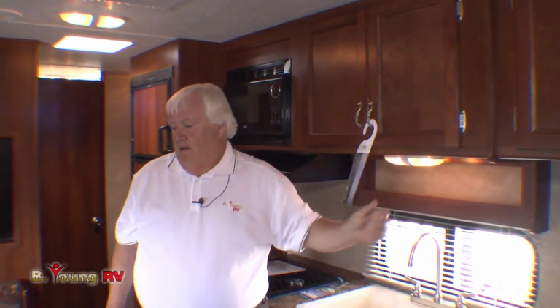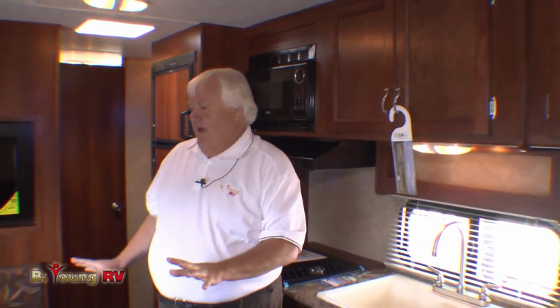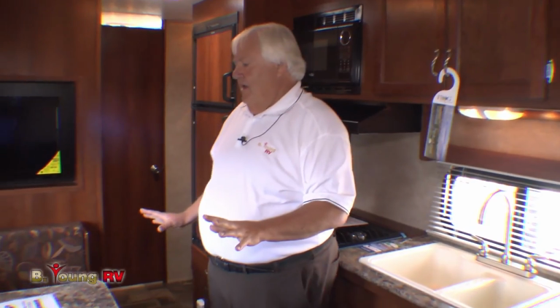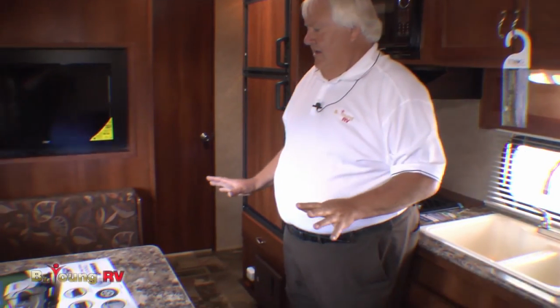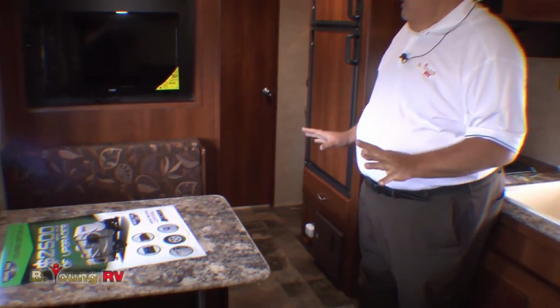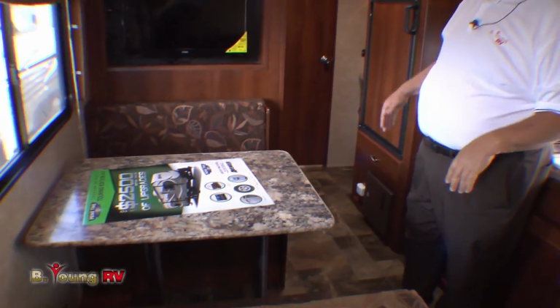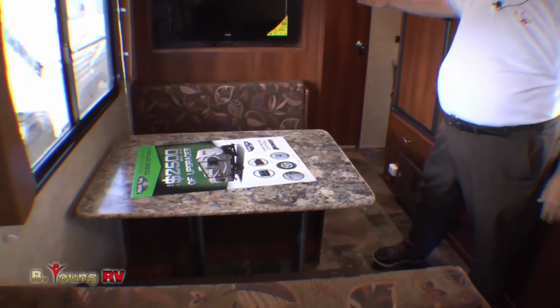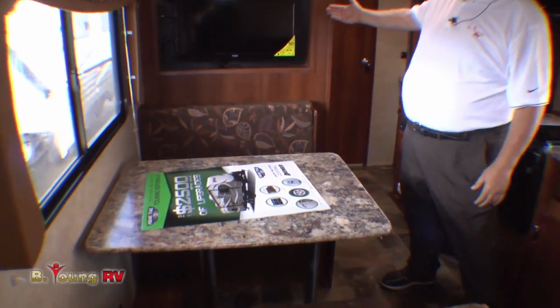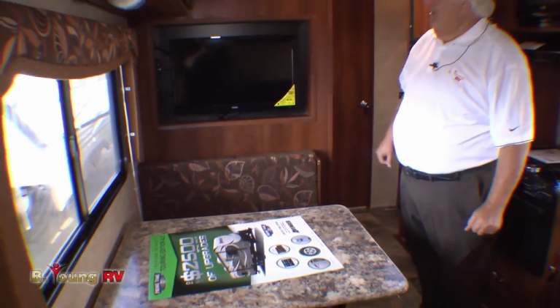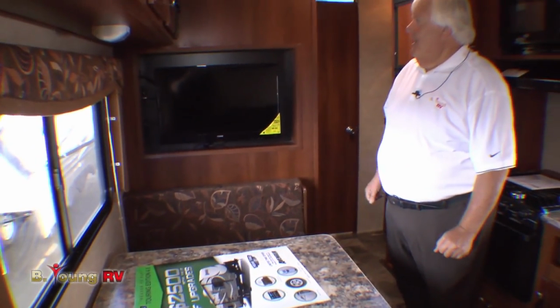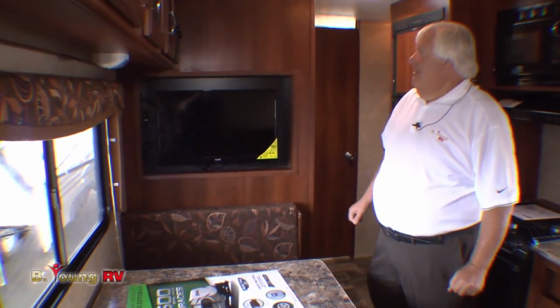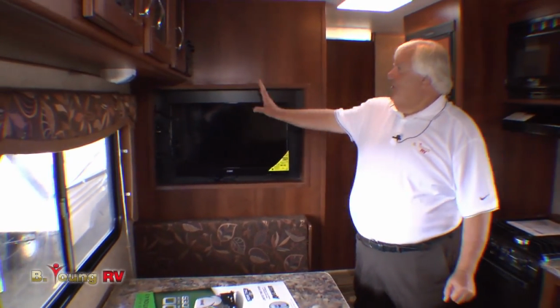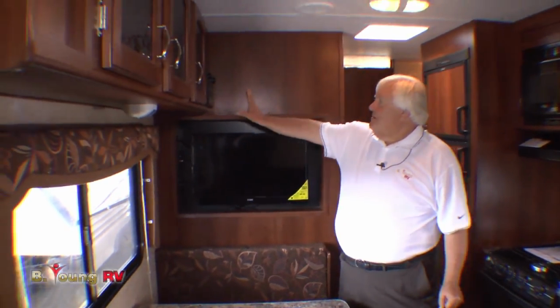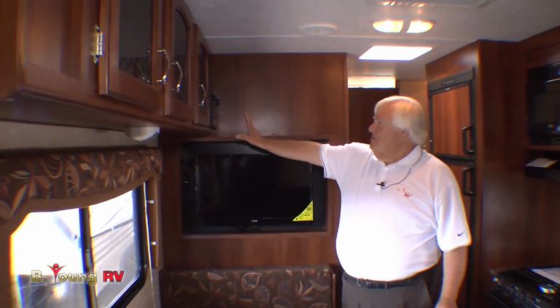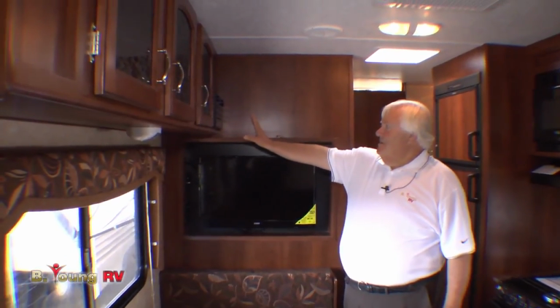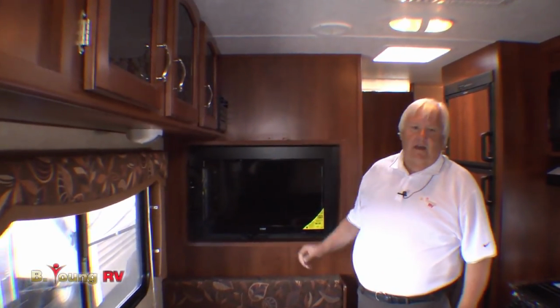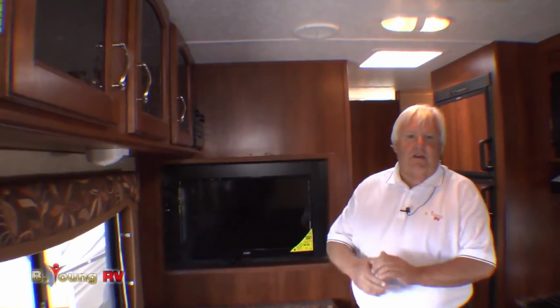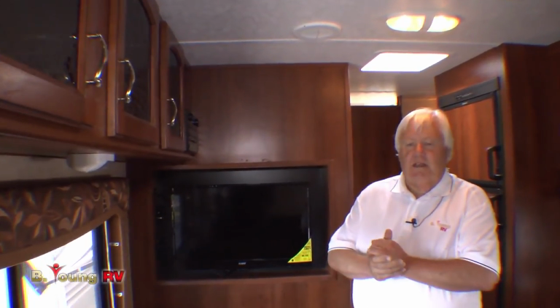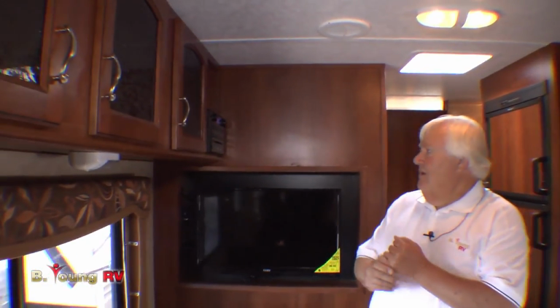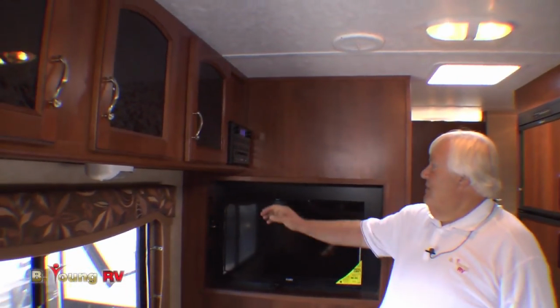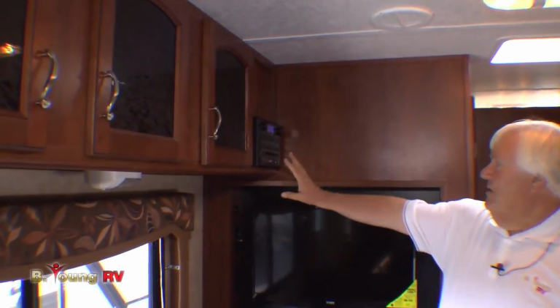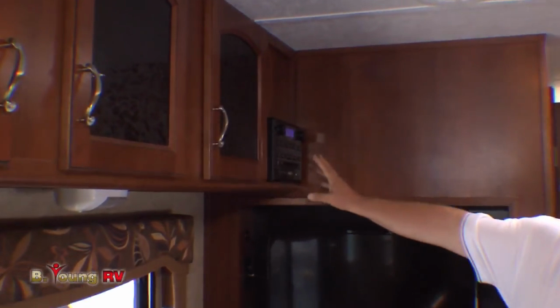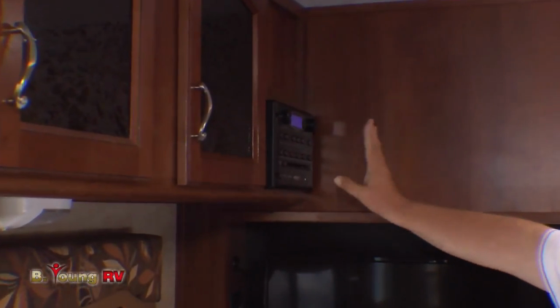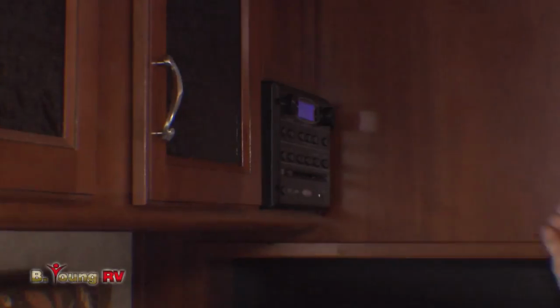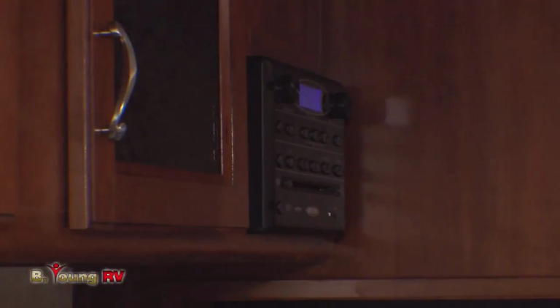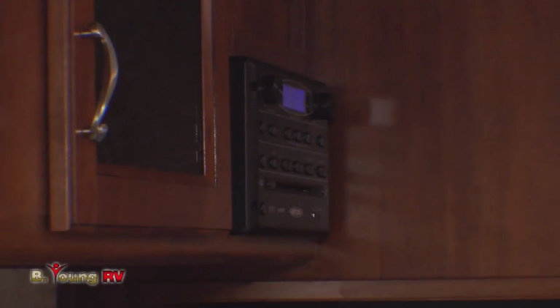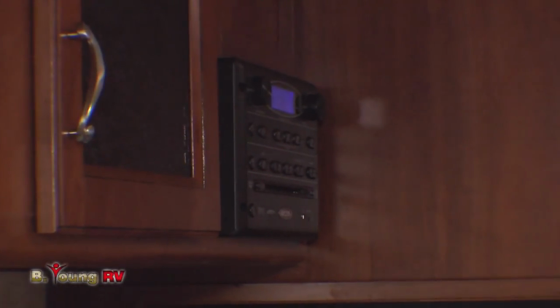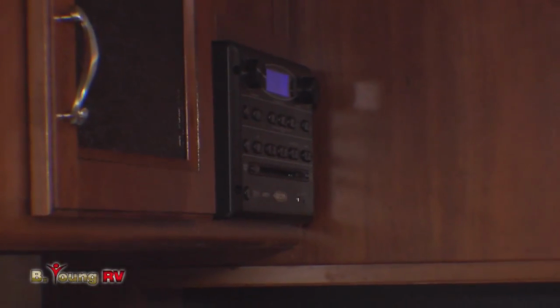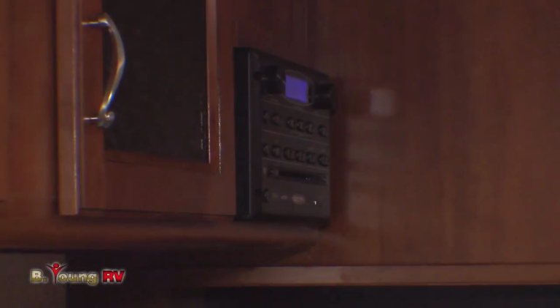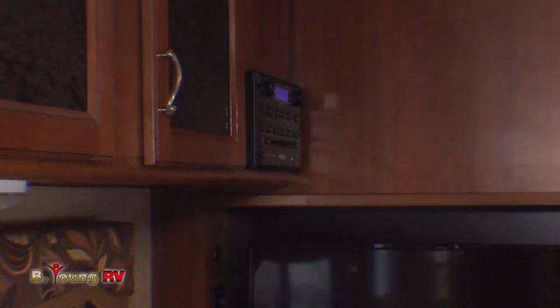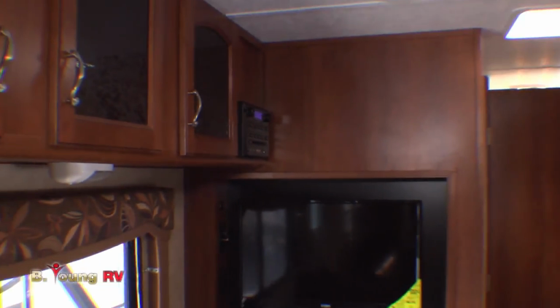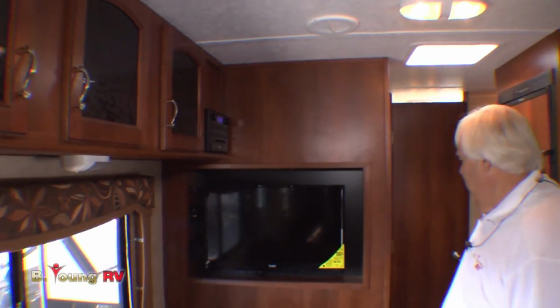The dinette will make a bed. TV is built in — I love that. Got a great stereo system here by Jensen: AM, FM, CD, DVD, MP3 hookup. You've got speakers front and rear and outside that you can control with it. Just a great floor plan.